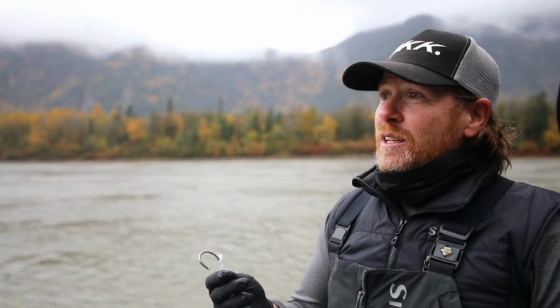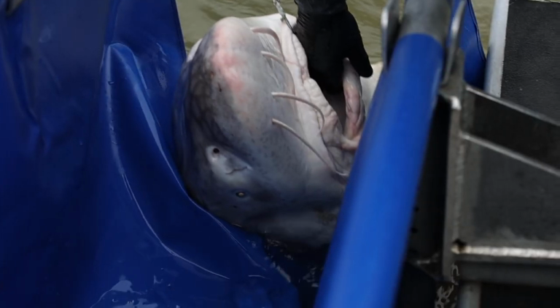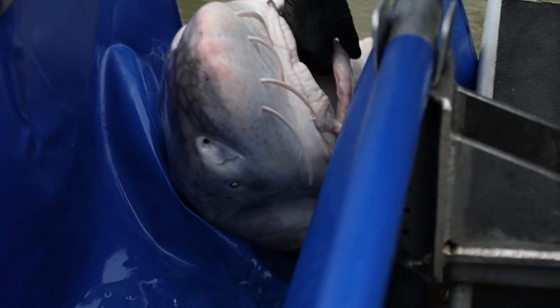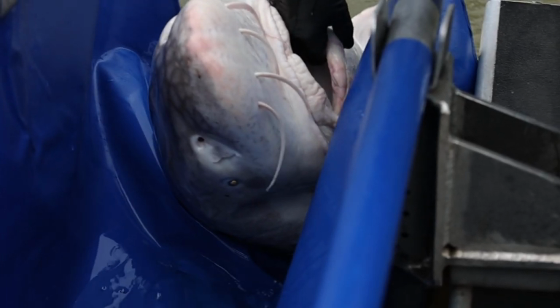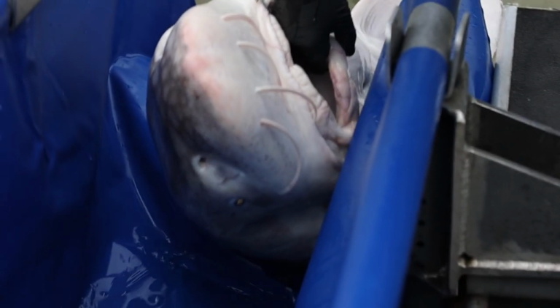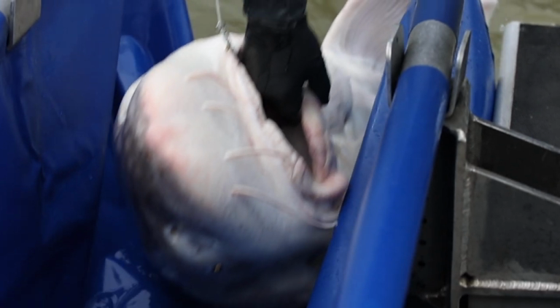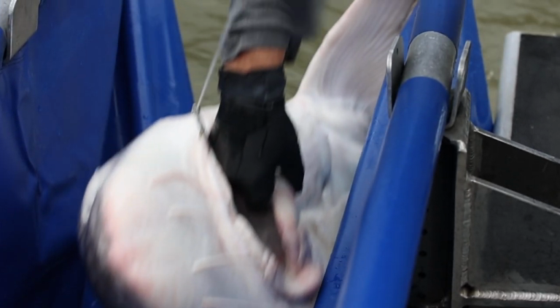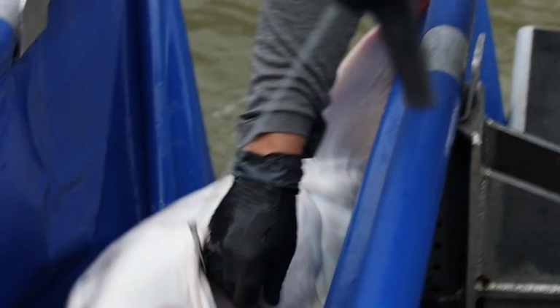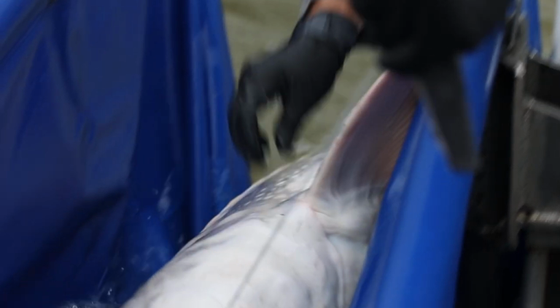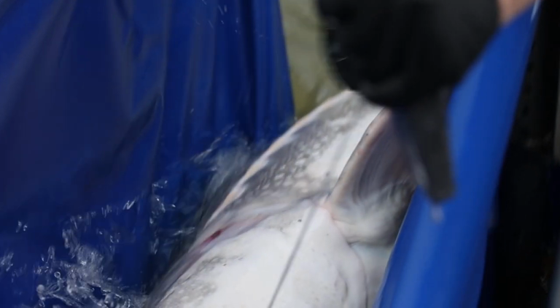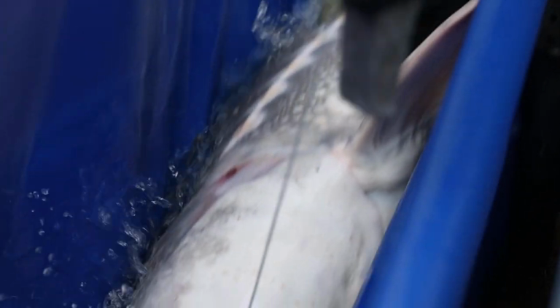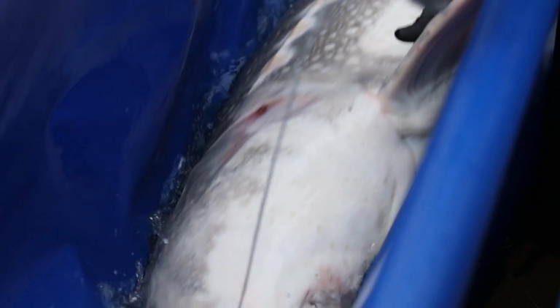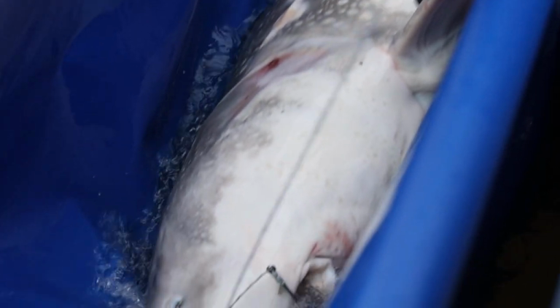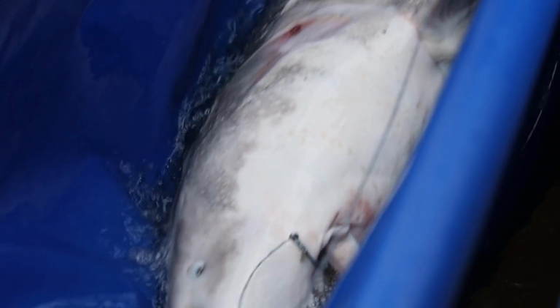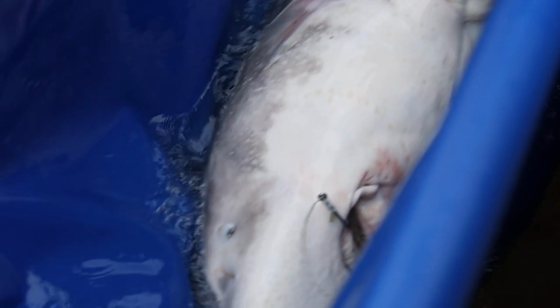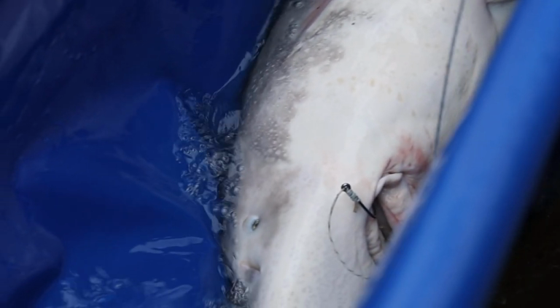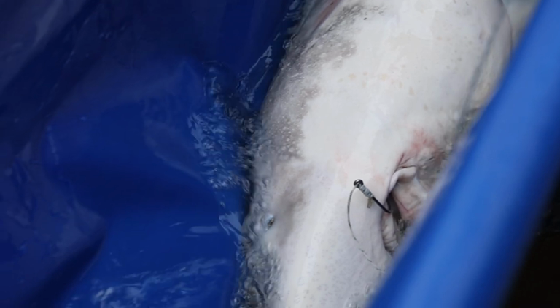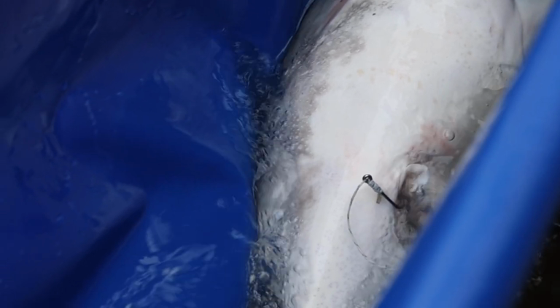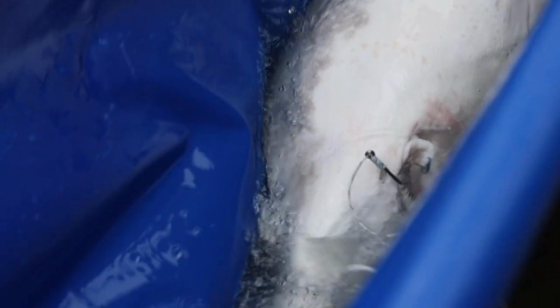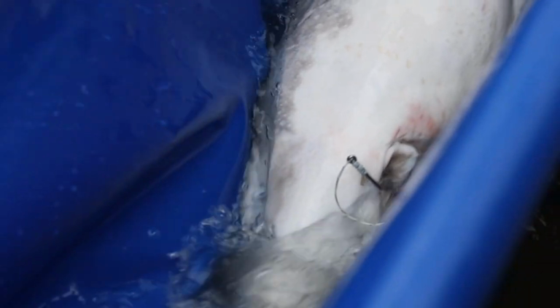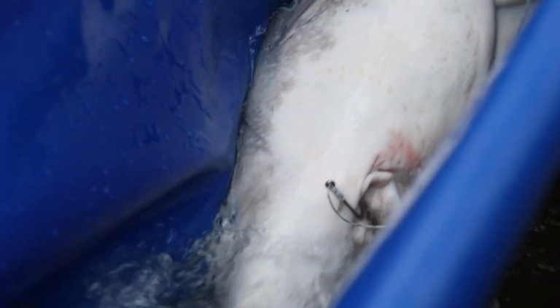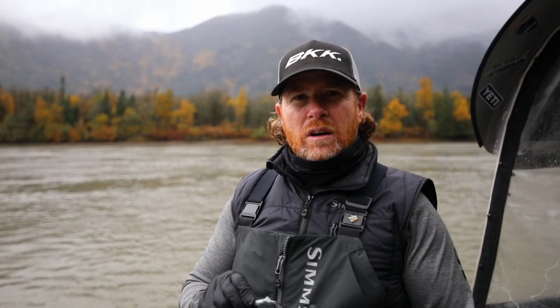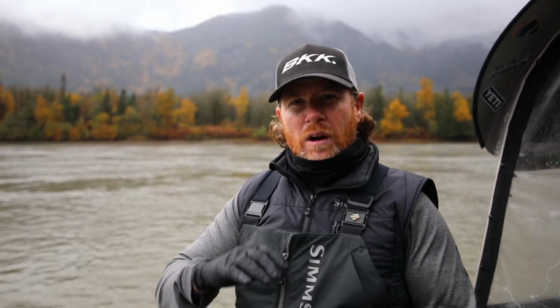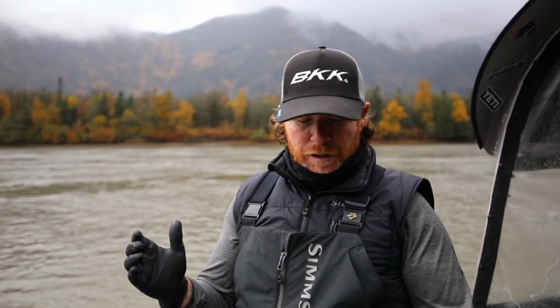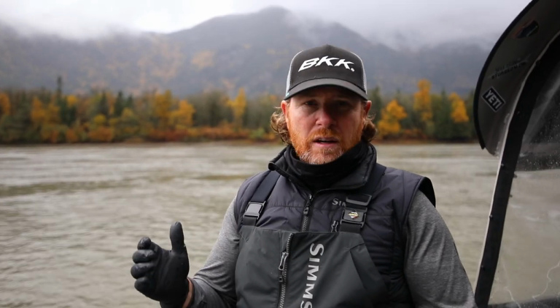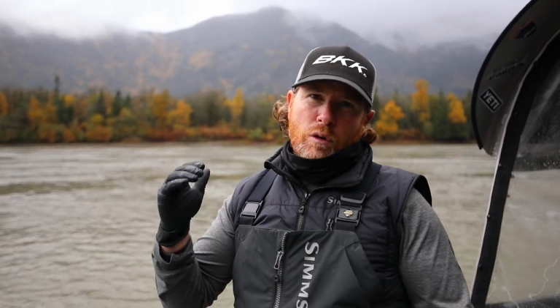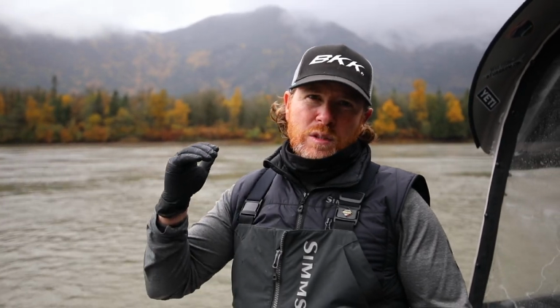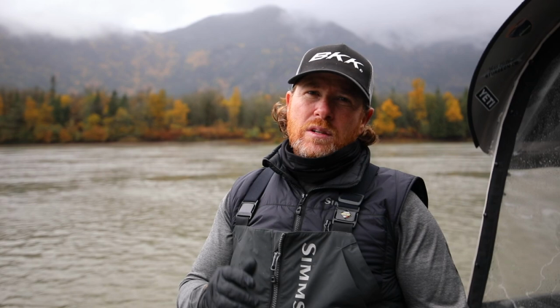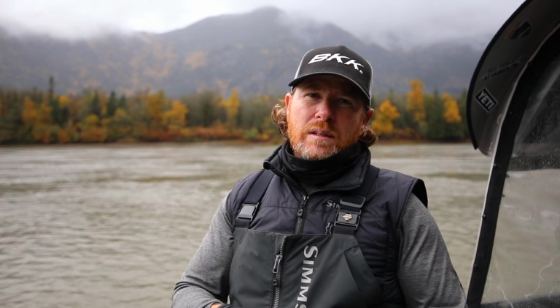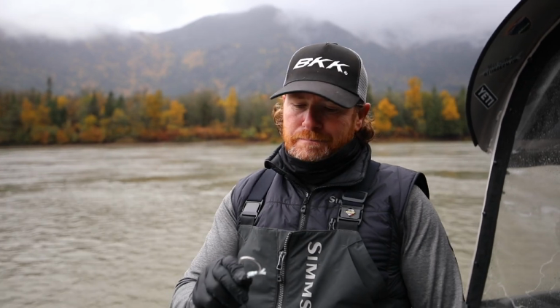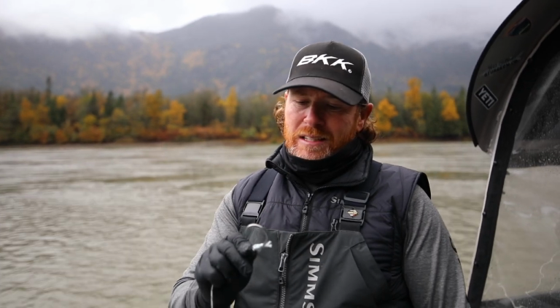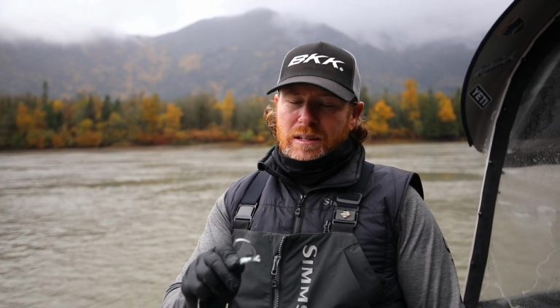The second reason I like these is when you do hook them, the hook stays in. I lose way less fish on a circle hook than any other hook. So although I love J hooks for other fishing, for white sturgeon this is the best hook.